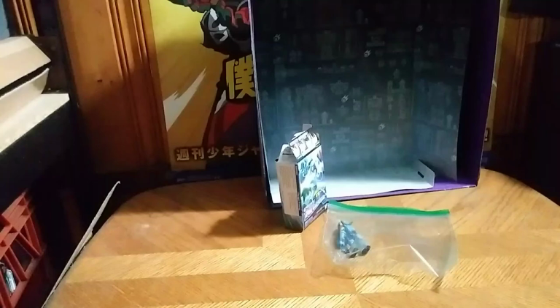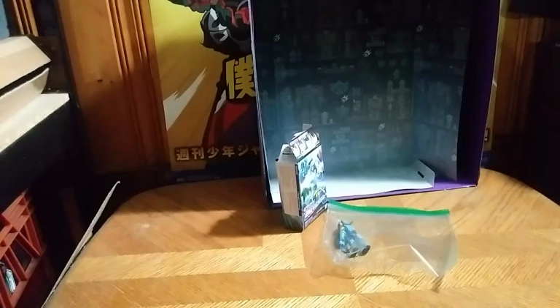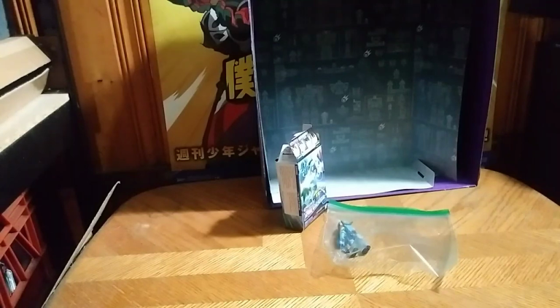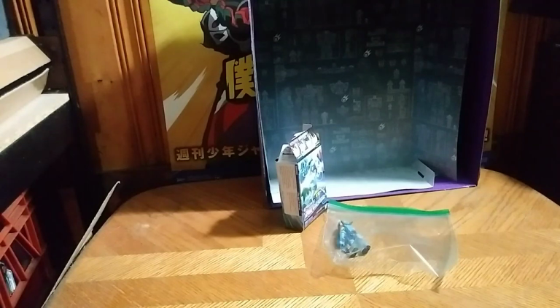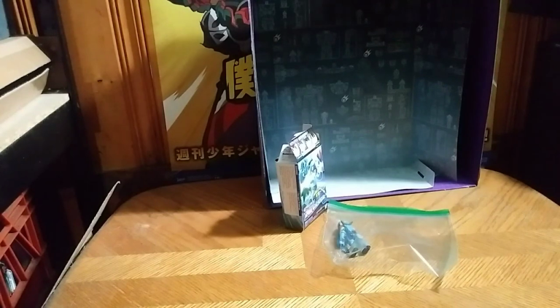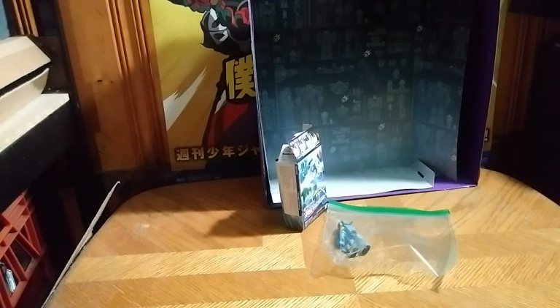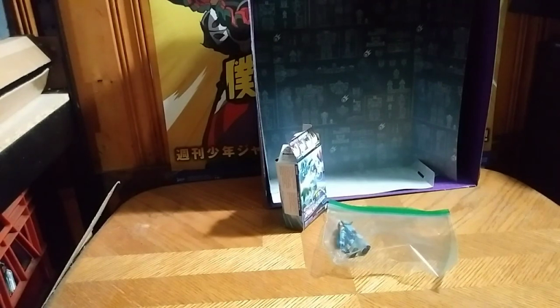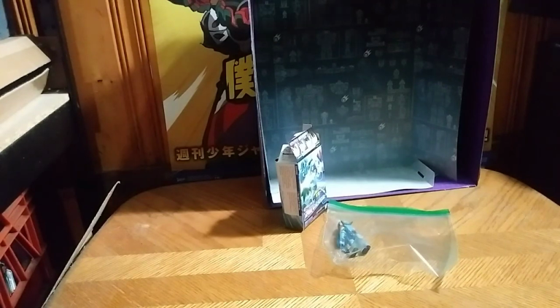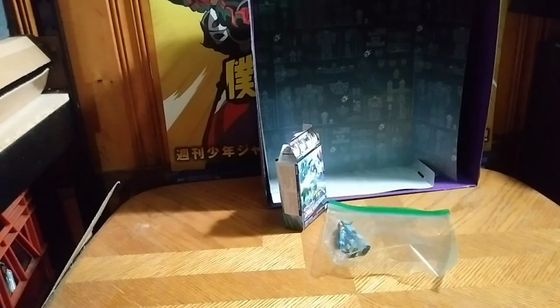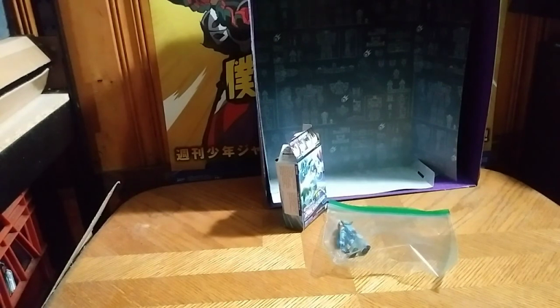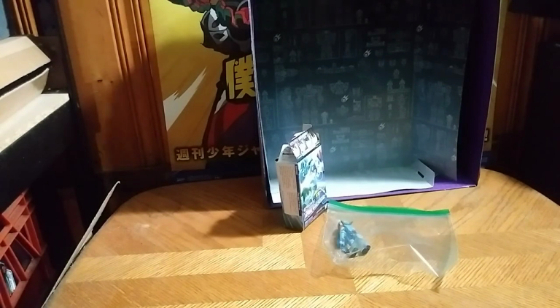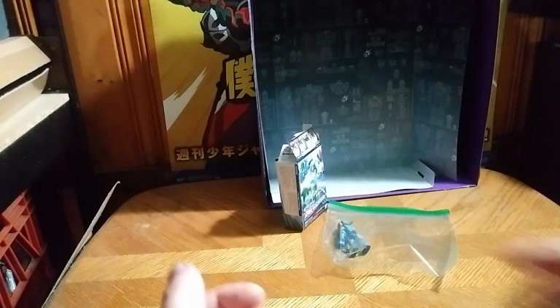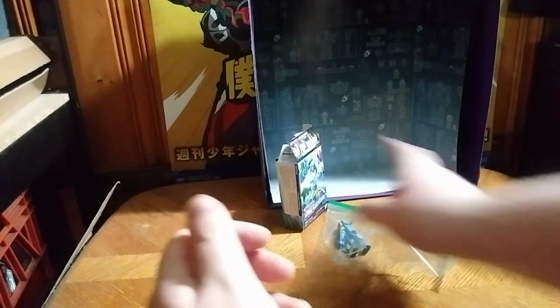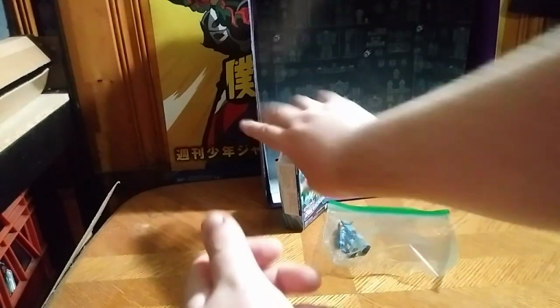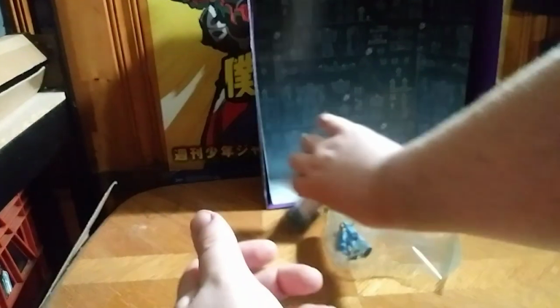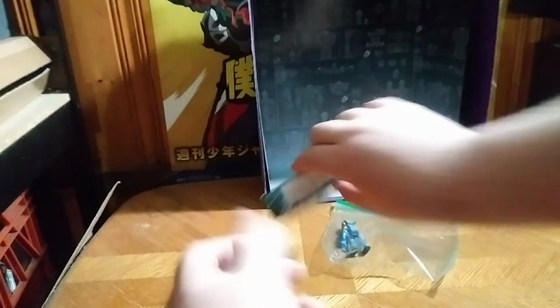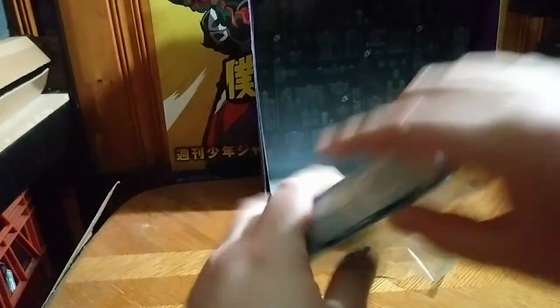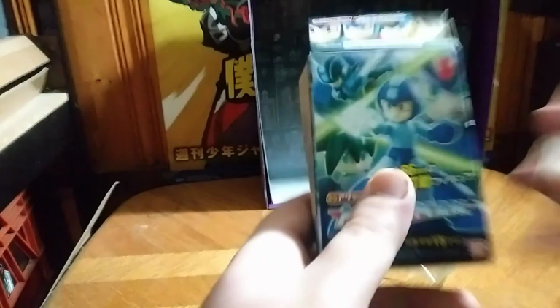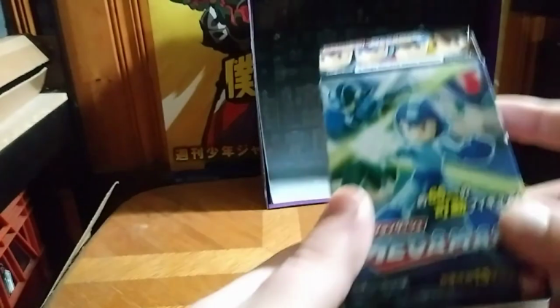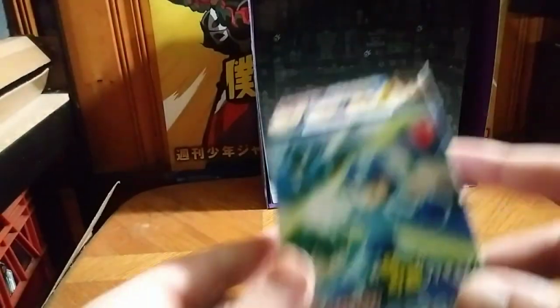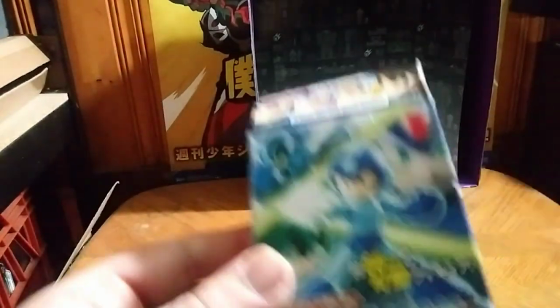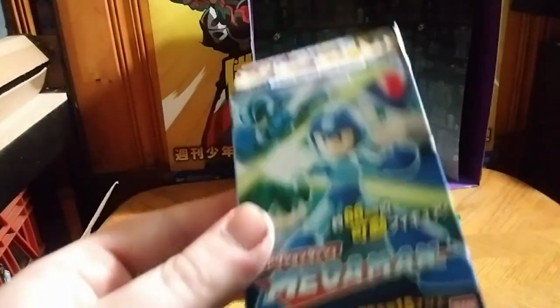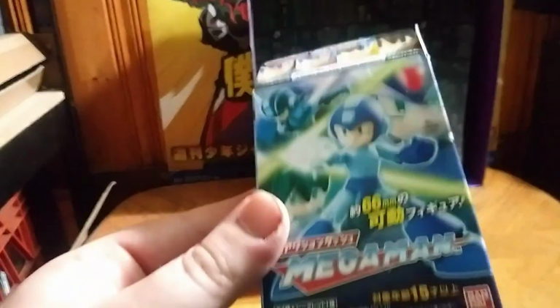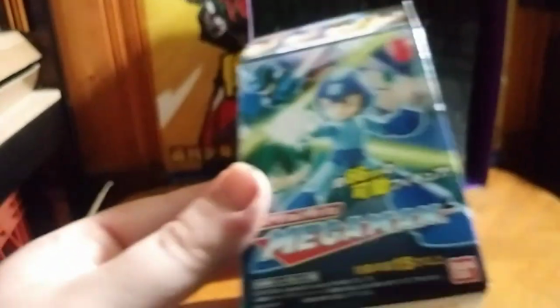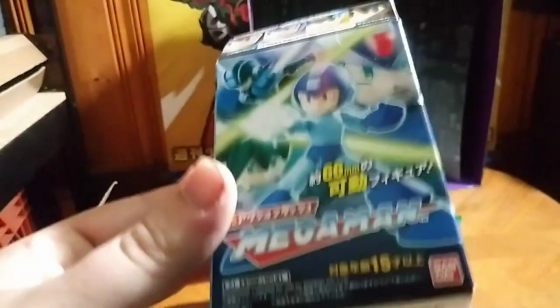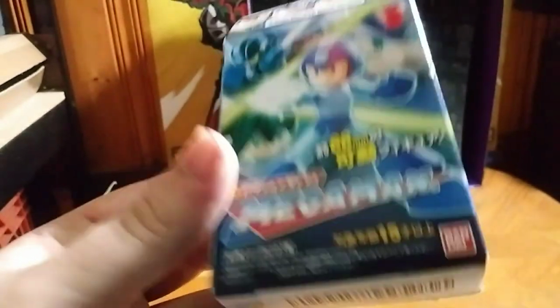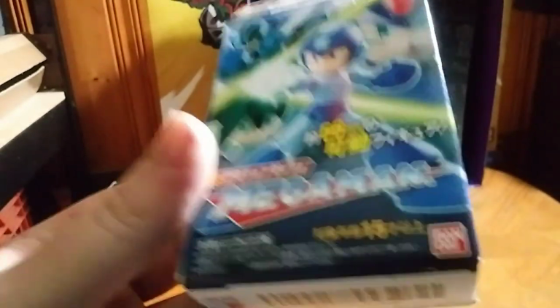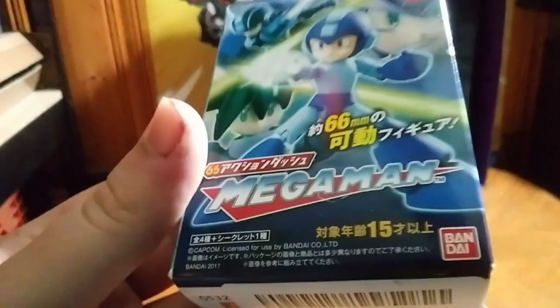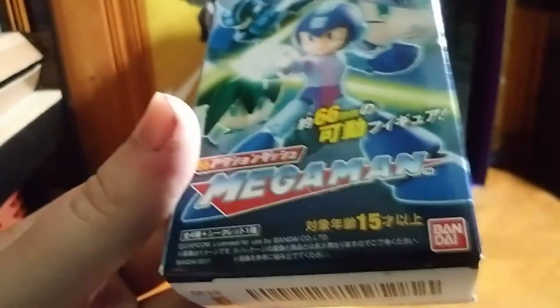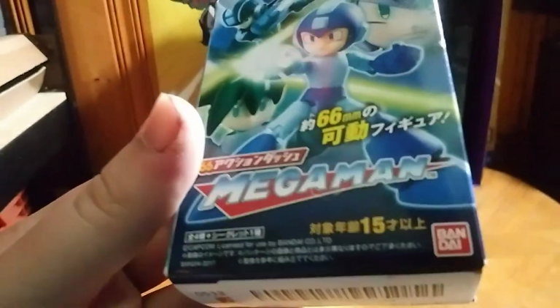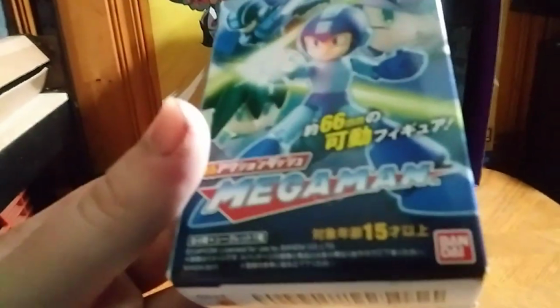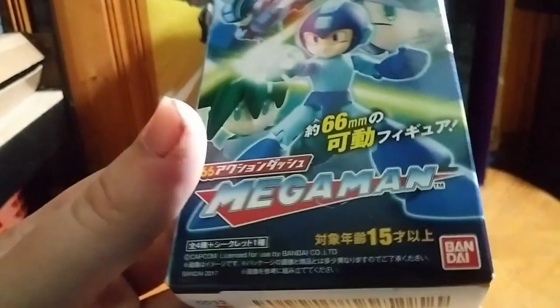Hey, what's up YouTube land? Eddie Hill, and today we will be reviewing the Mega Man Dash series, and this is from Bandai.